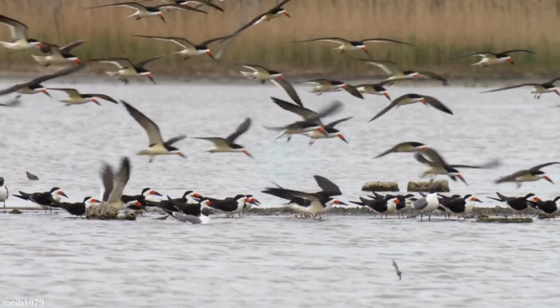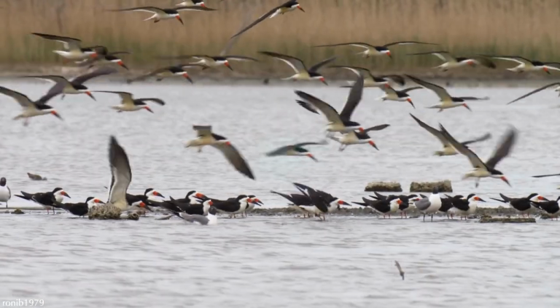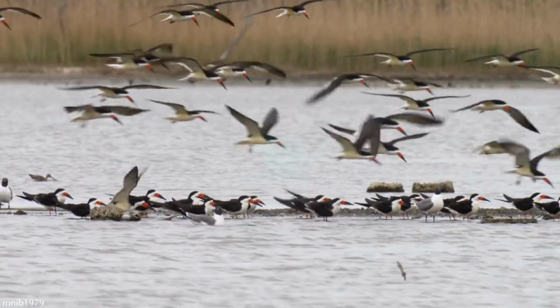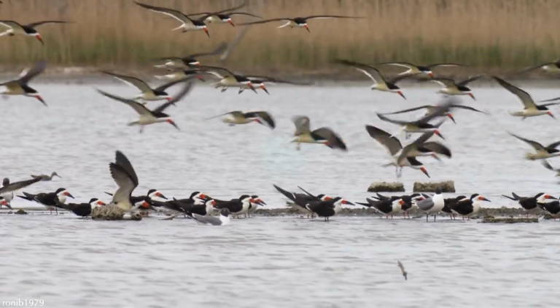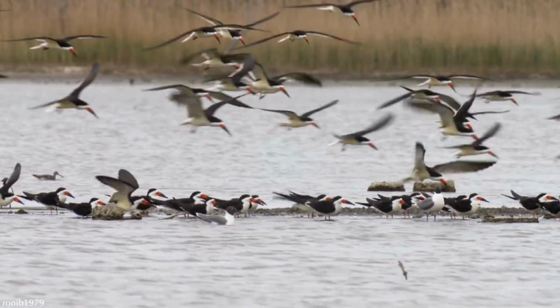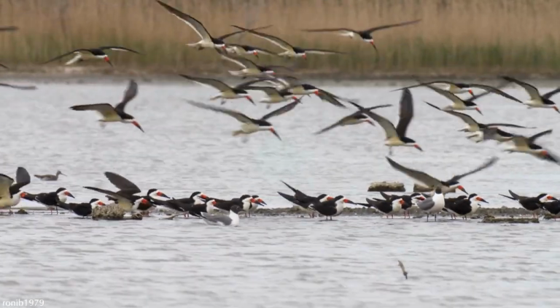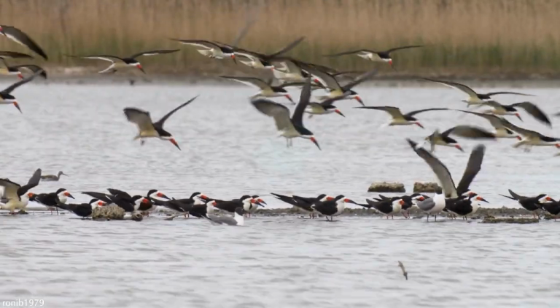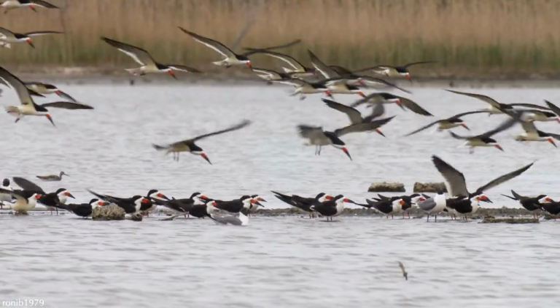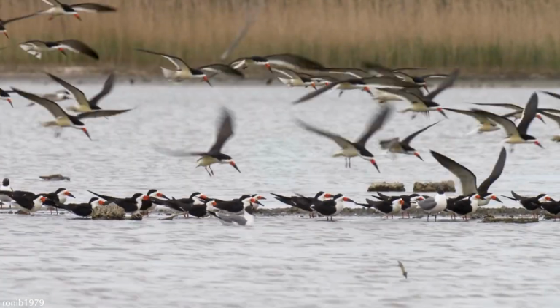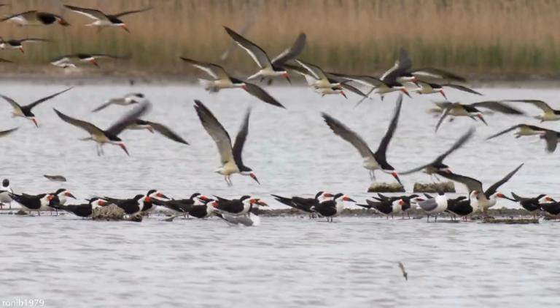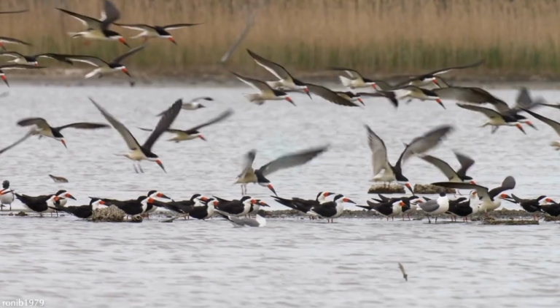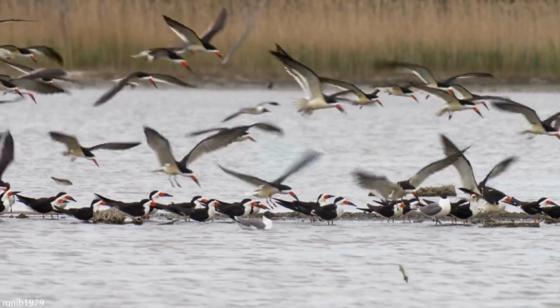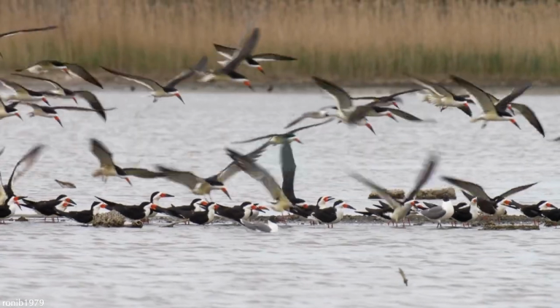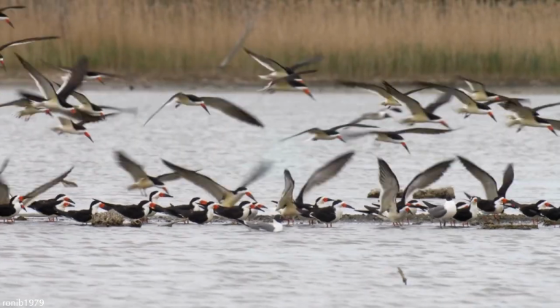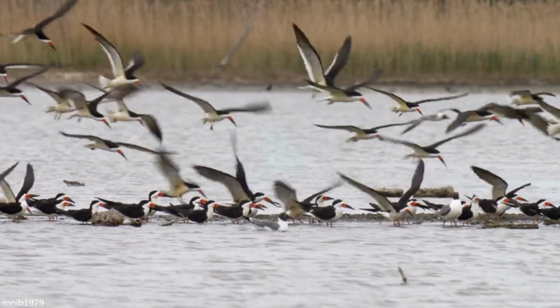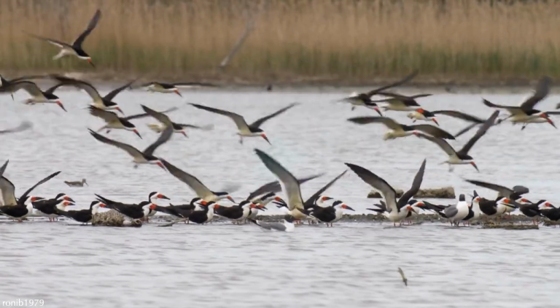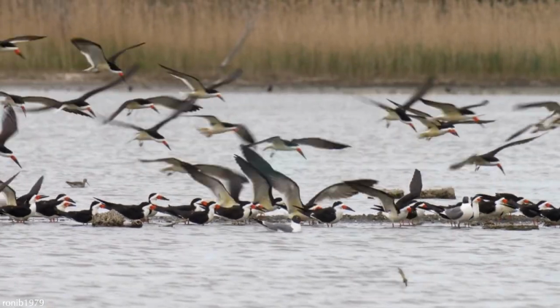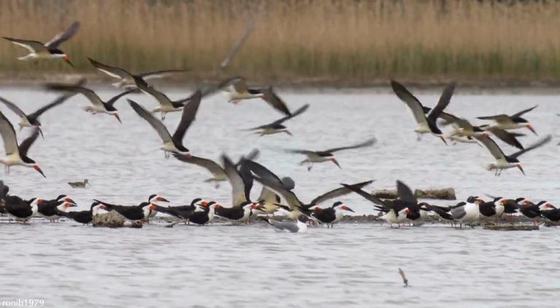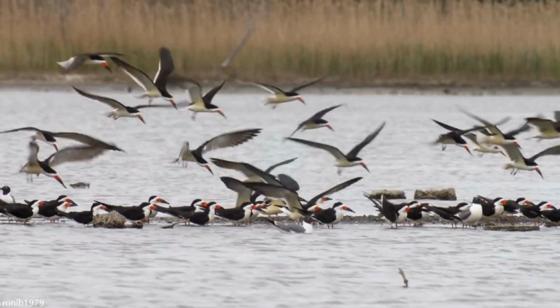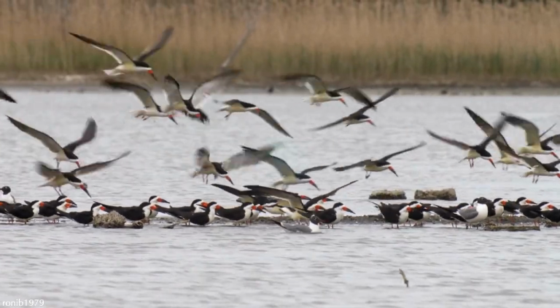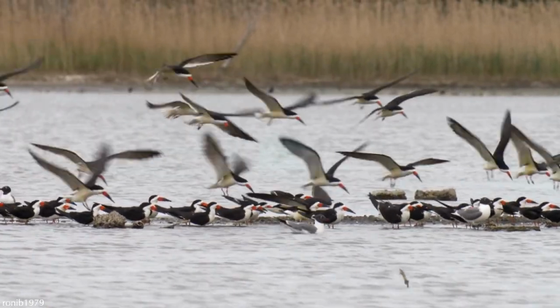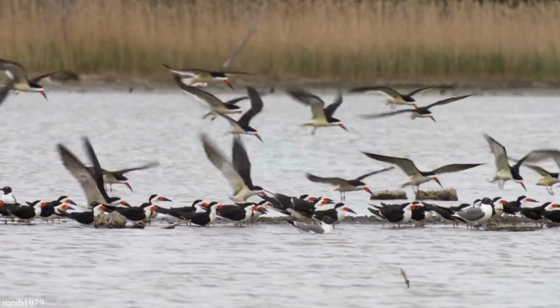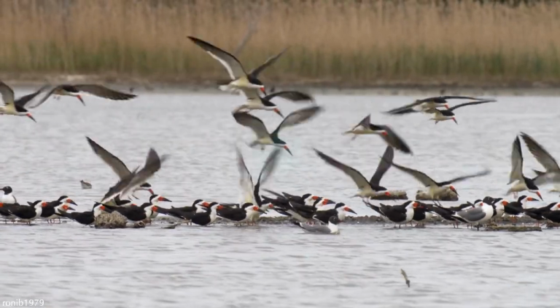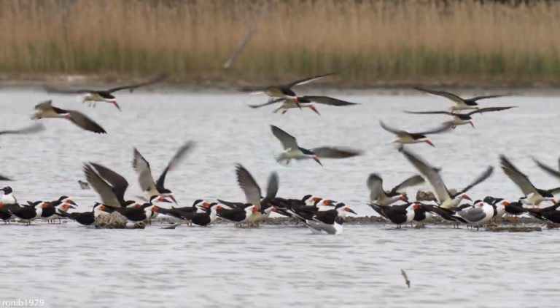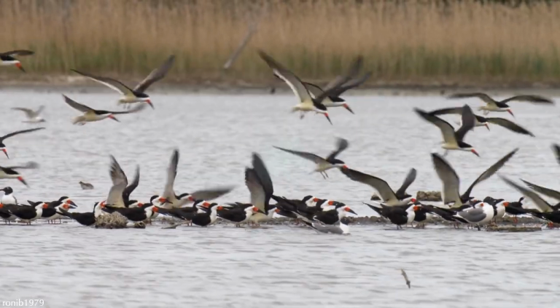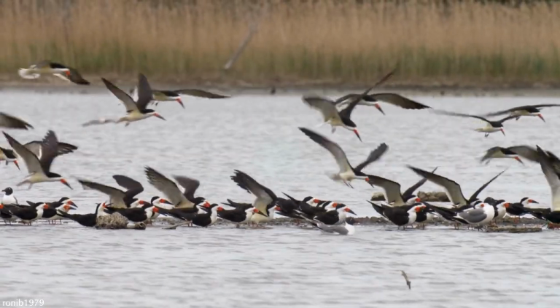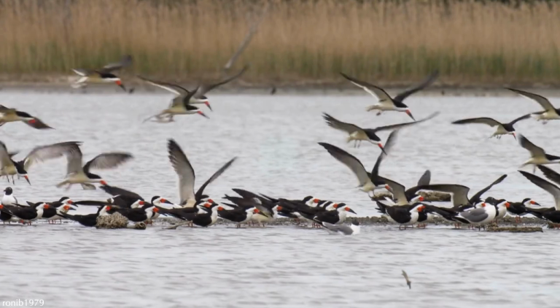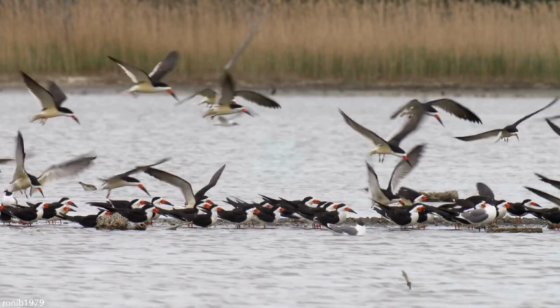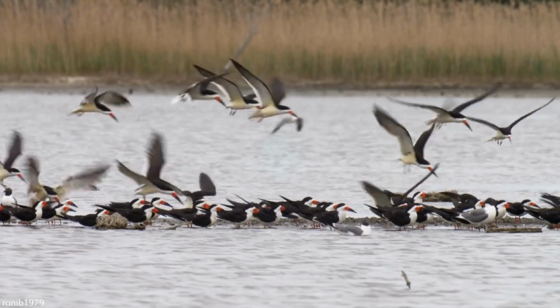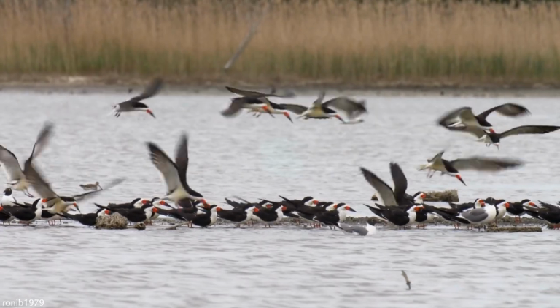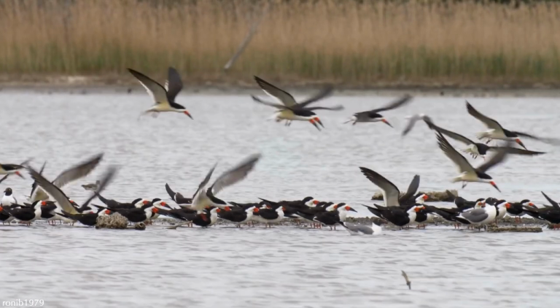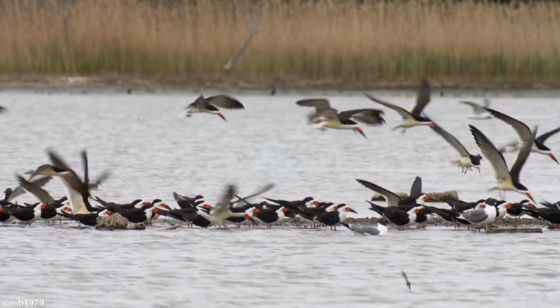Have you ever seen the black skimmer in action, or the Indian or African skimmers? Feel free to leave a comment below about what your experience was like. Thank you for watching.